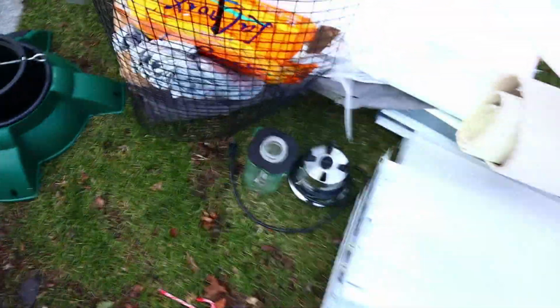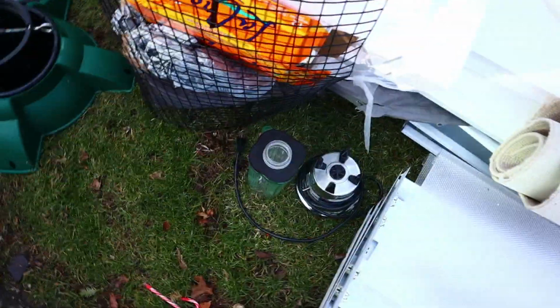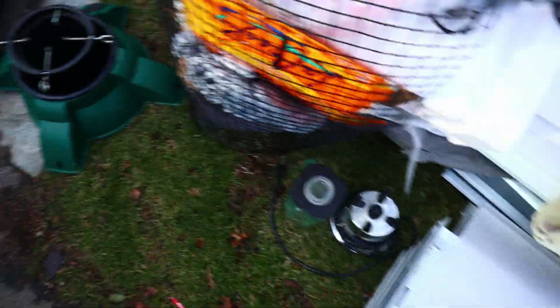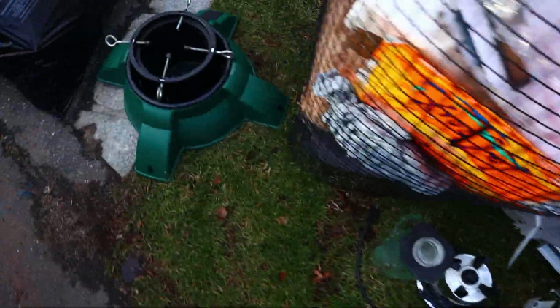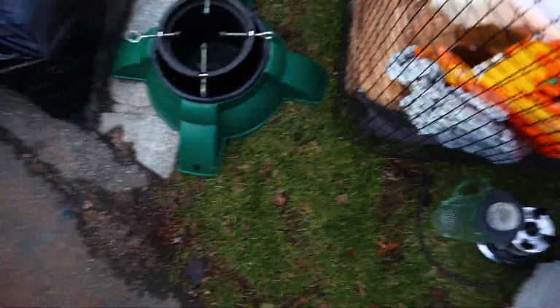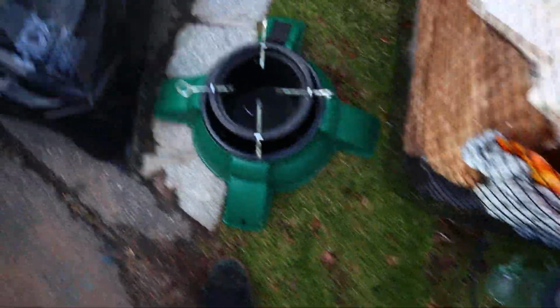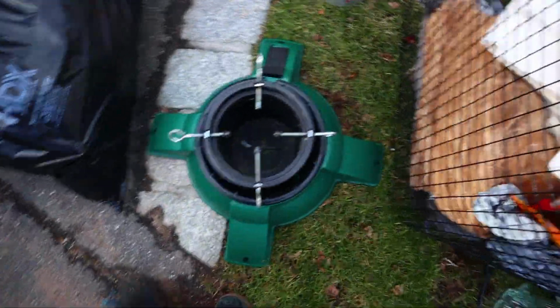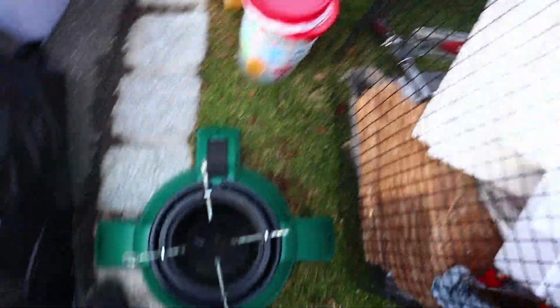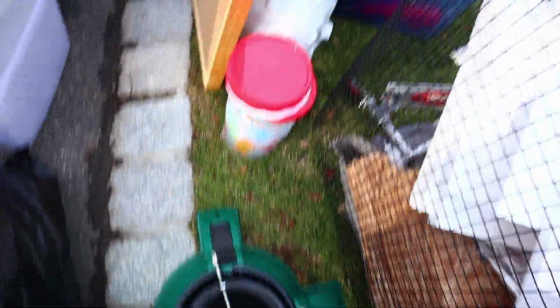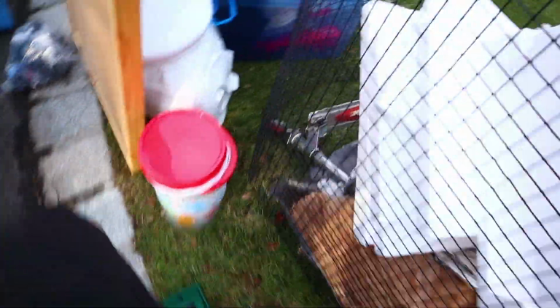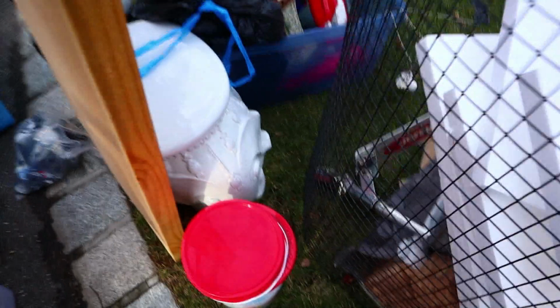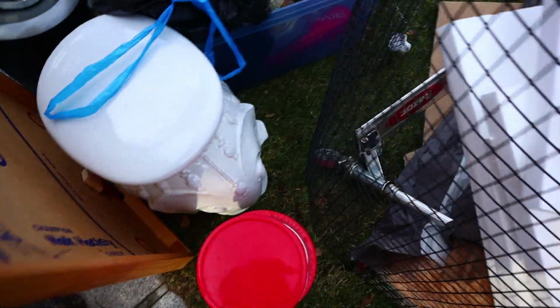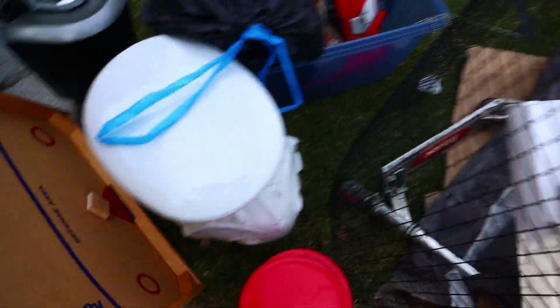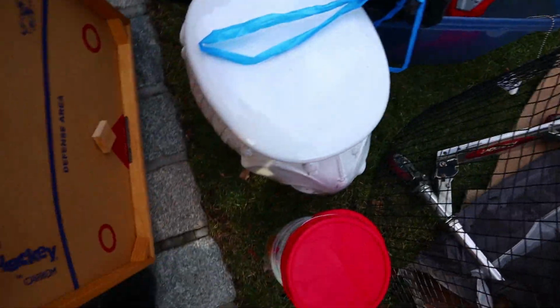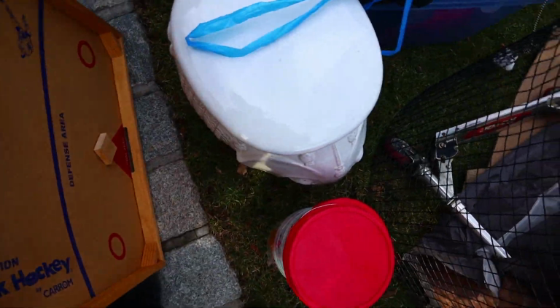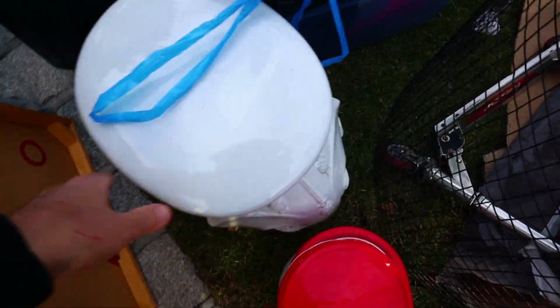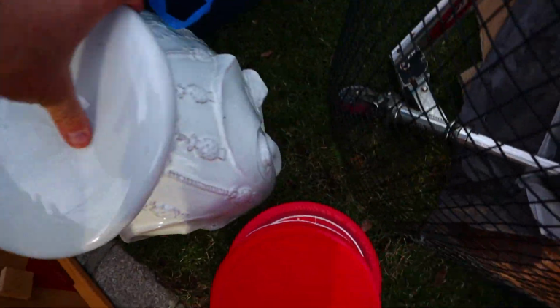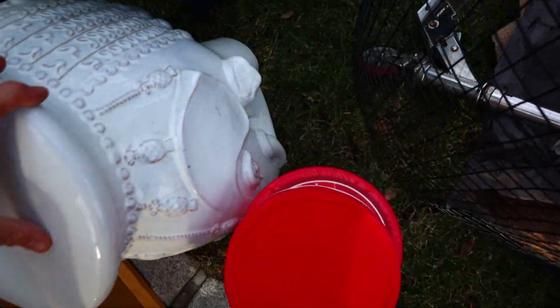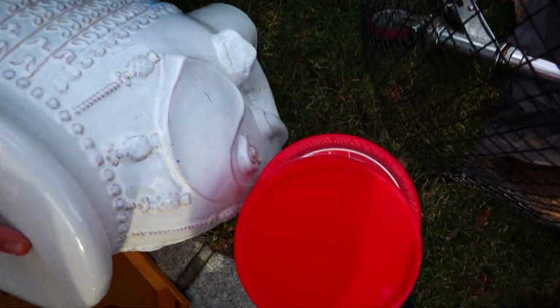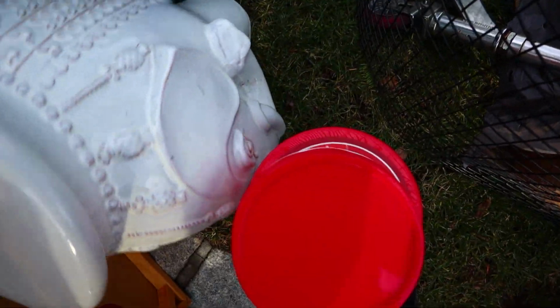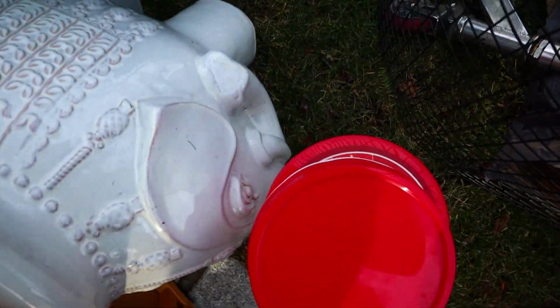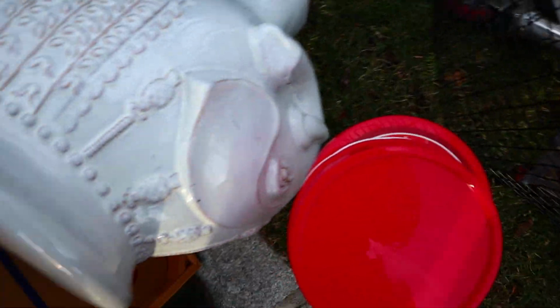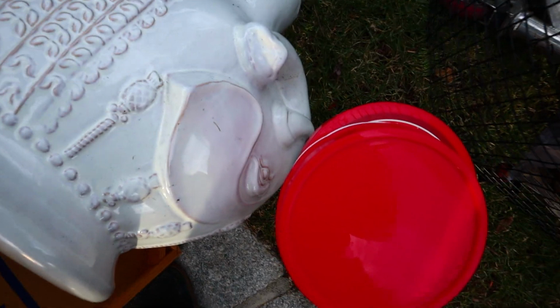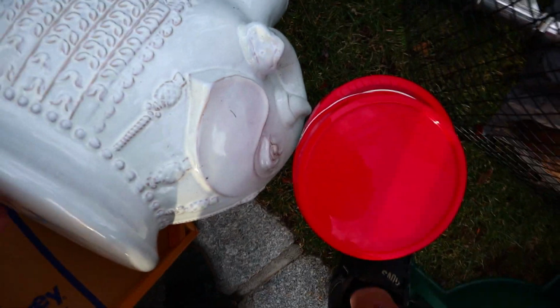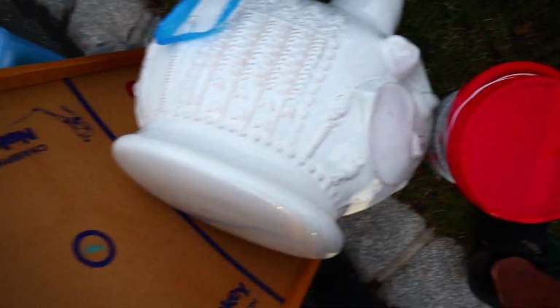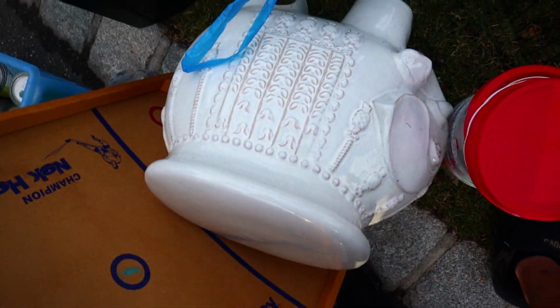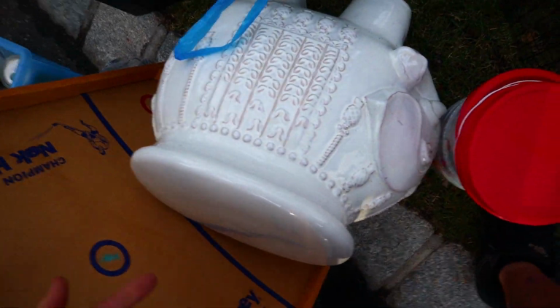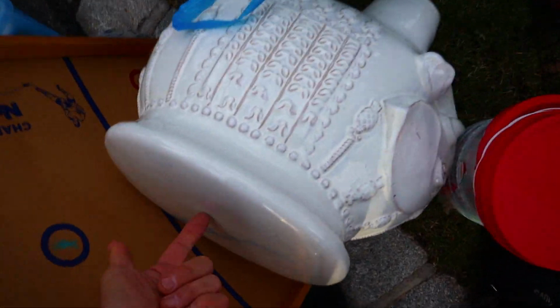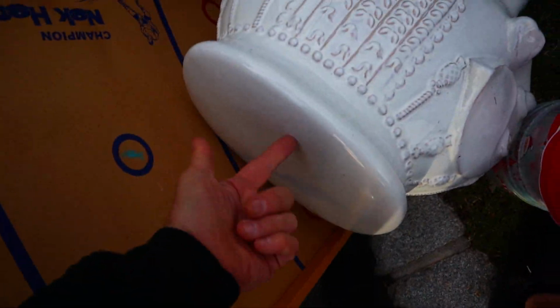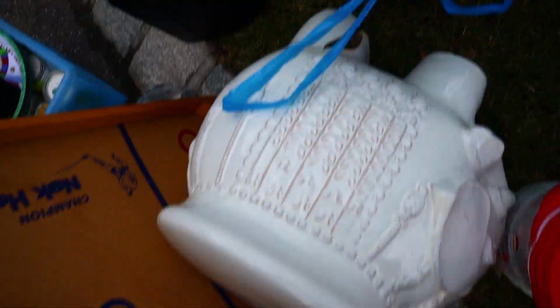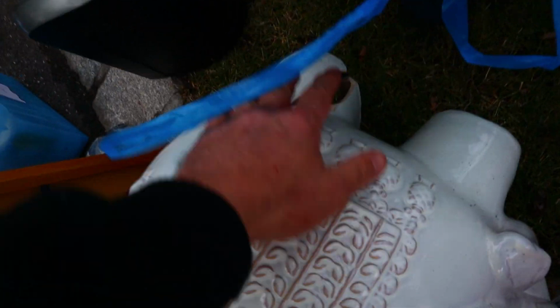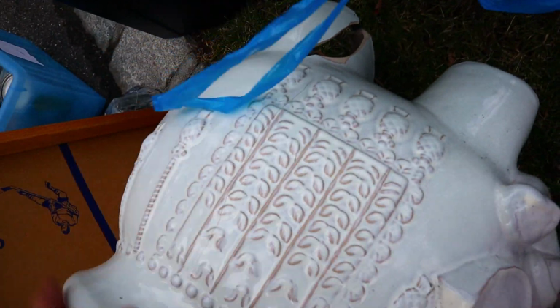We got a blender, Christmas tree base. Ooh, that's kind of cool. Oh, see? It's like an elephant, and you put stuff on top of it. It's like a stand, but it's like it's broken.